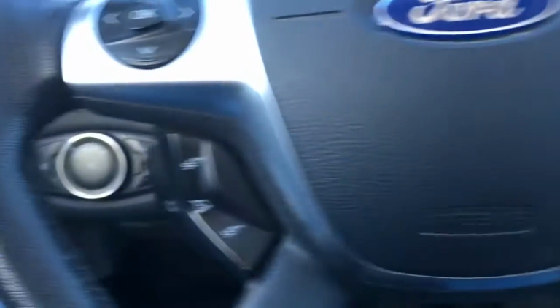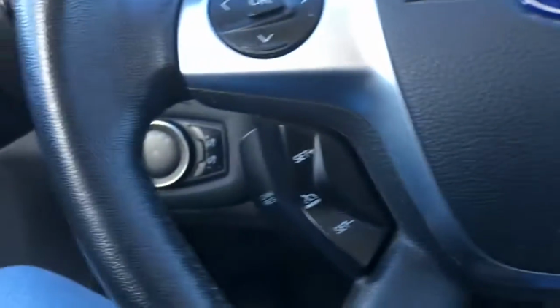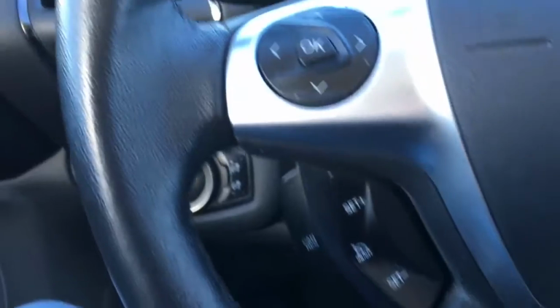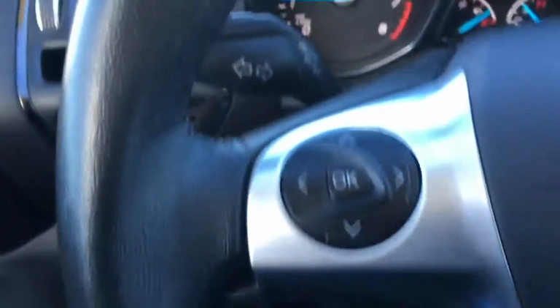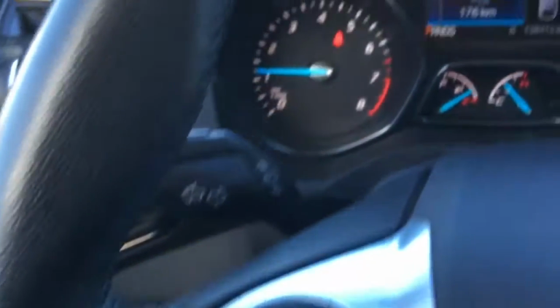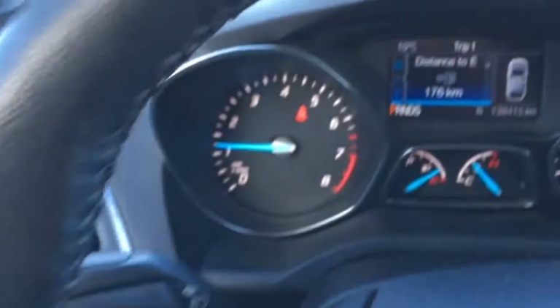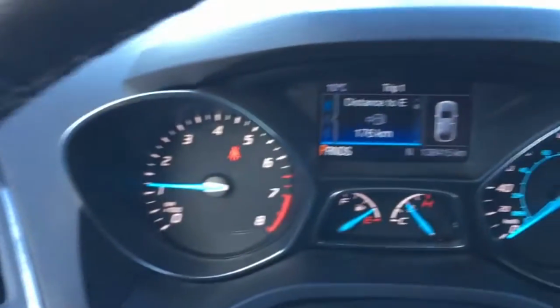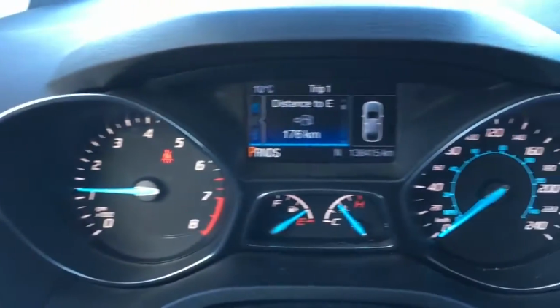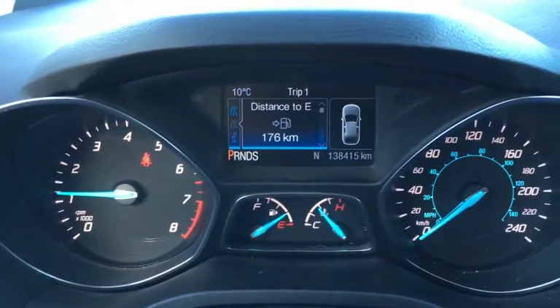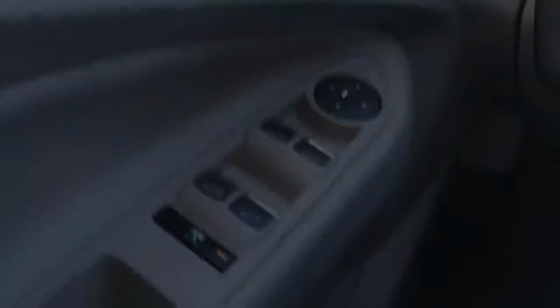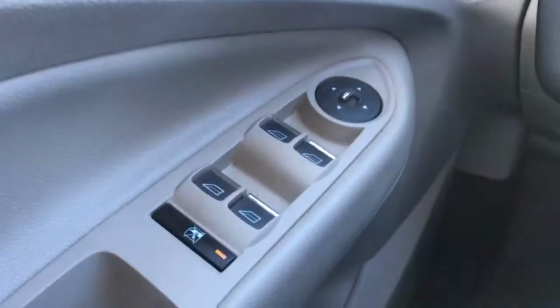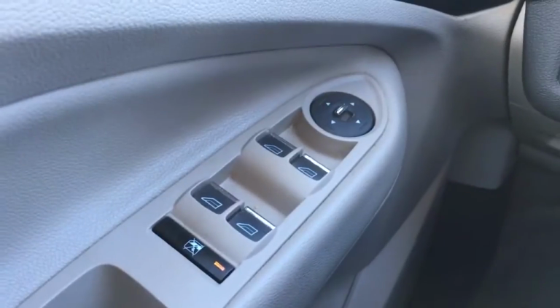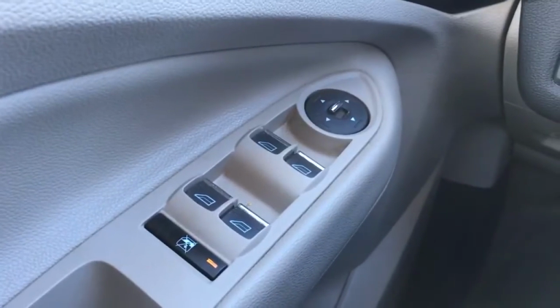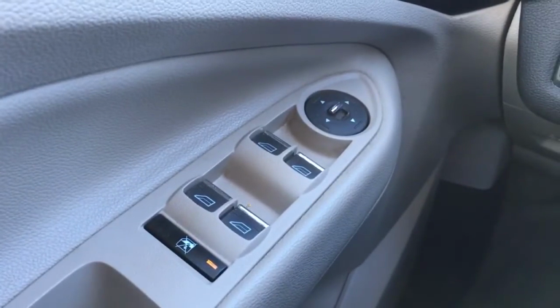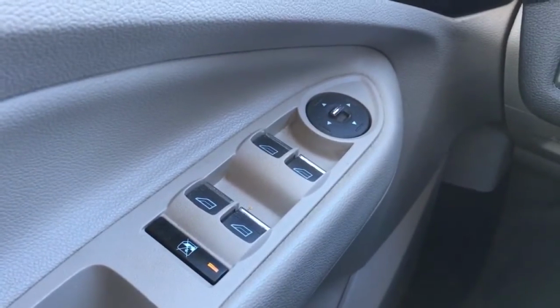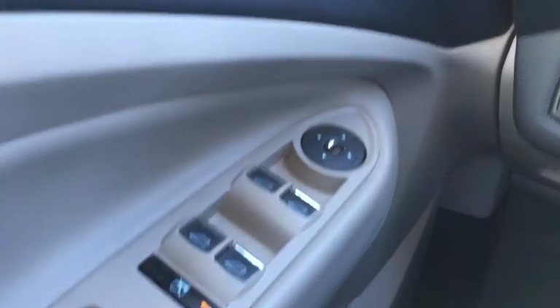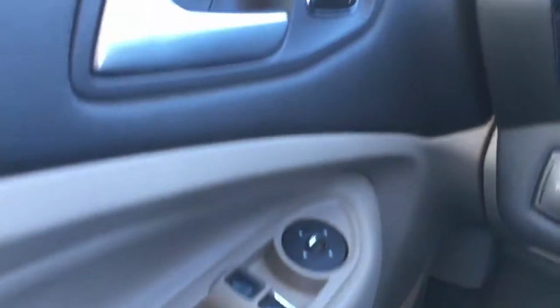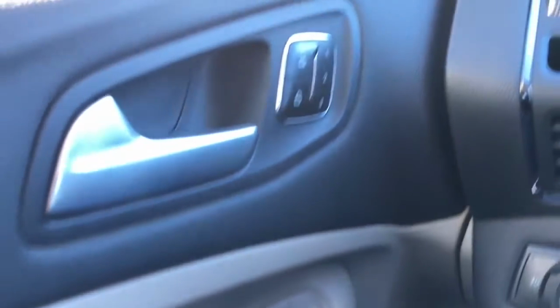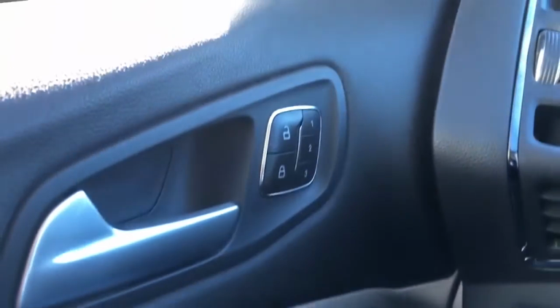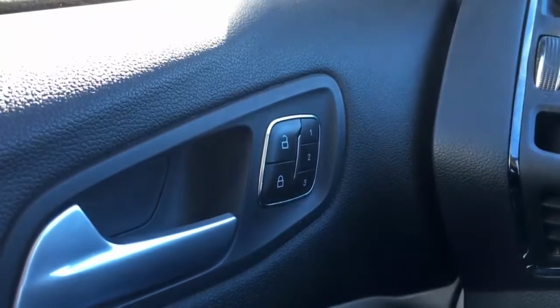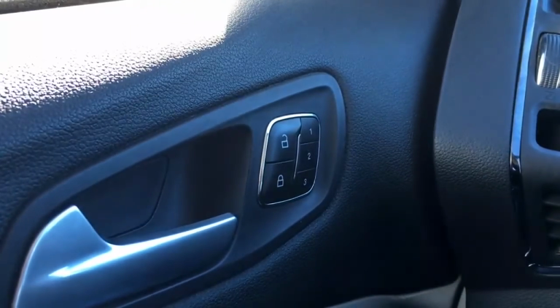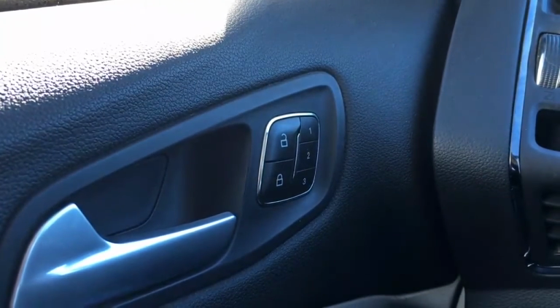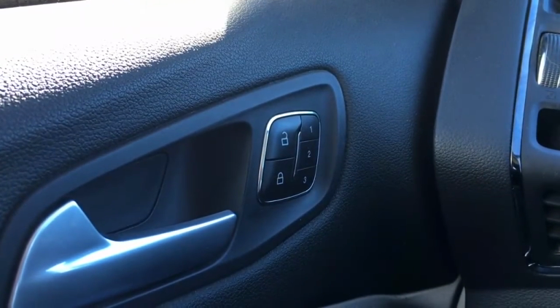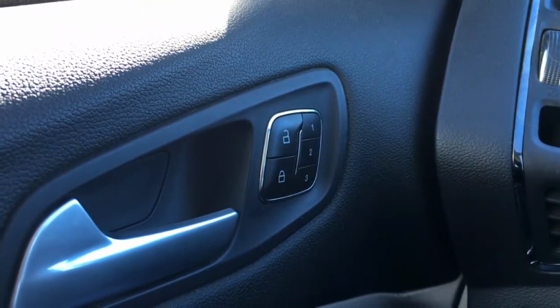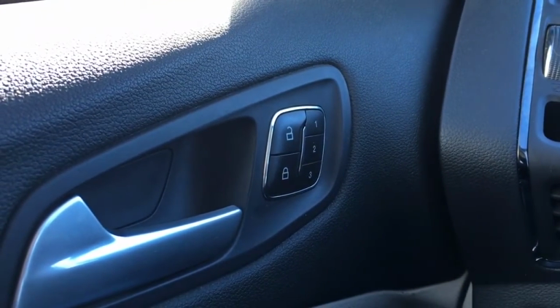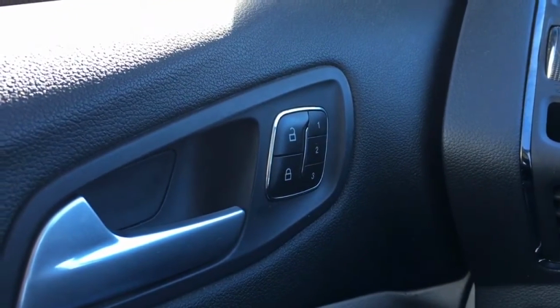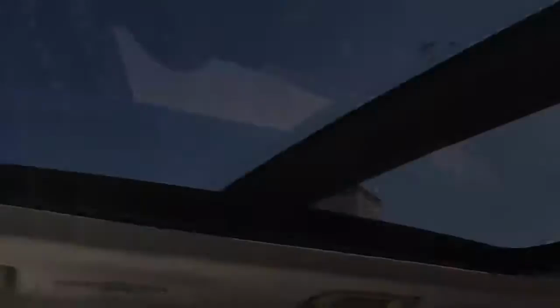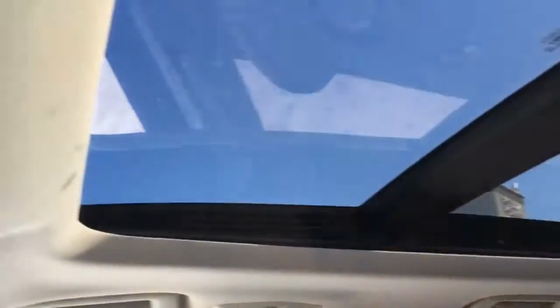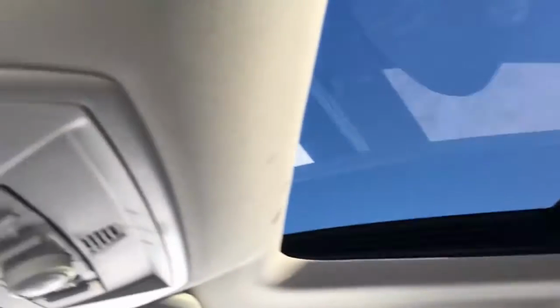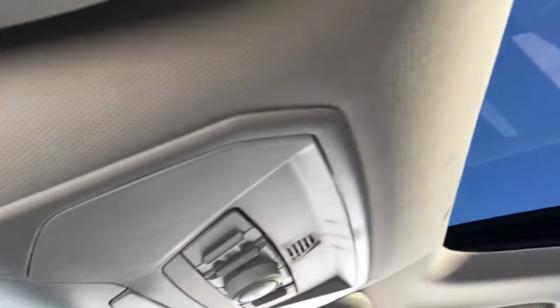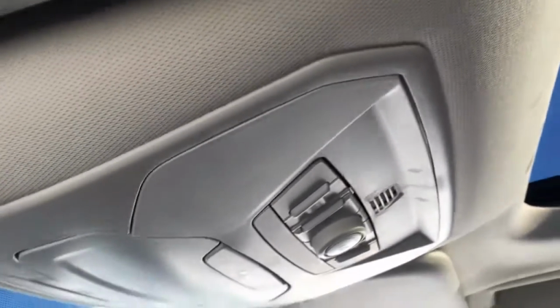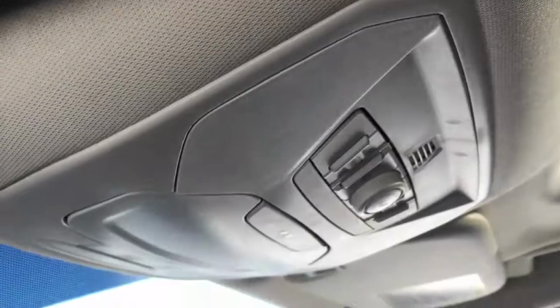In the steering wheel there are media controls, voice command, phone, cruise control, and information display buttons. In the driver door it has window and mirror controls, power door locks, as well as memory buttons.